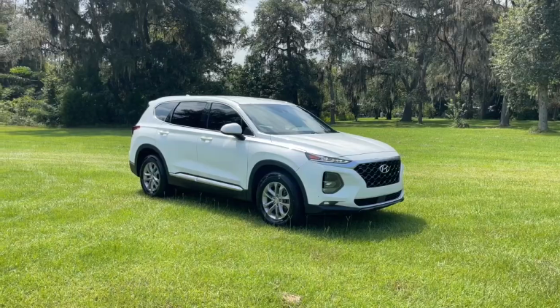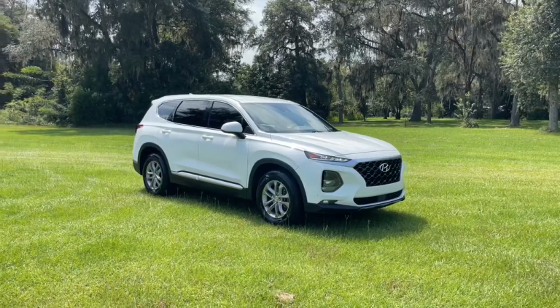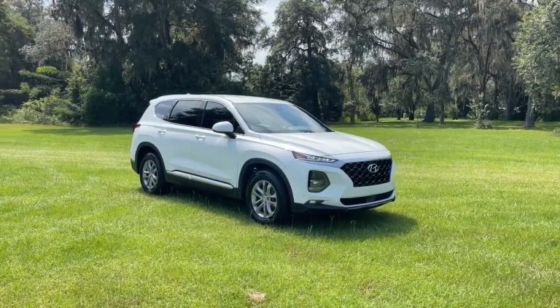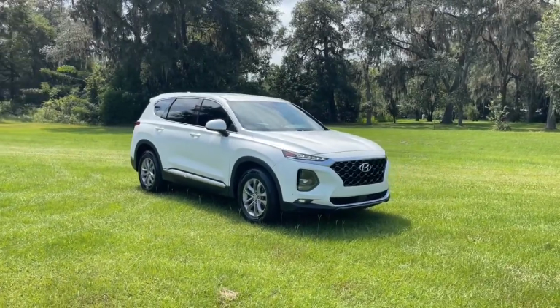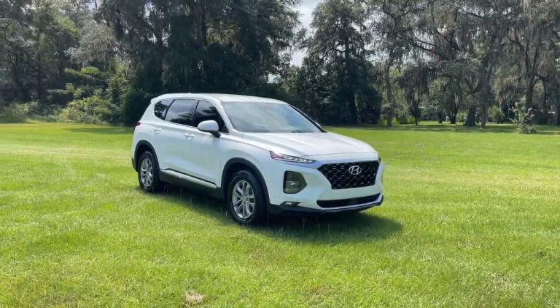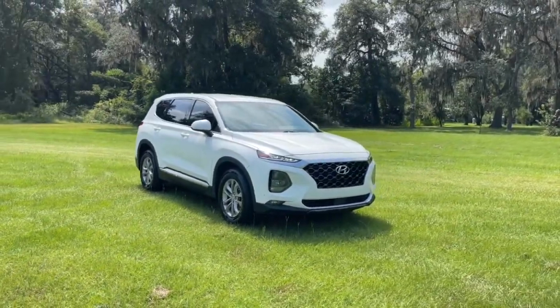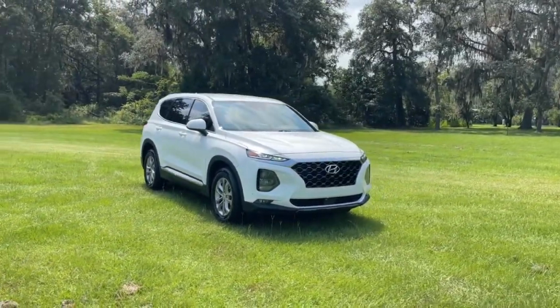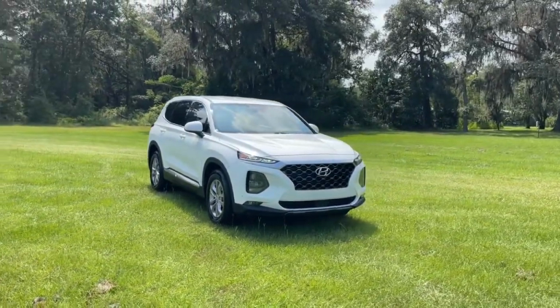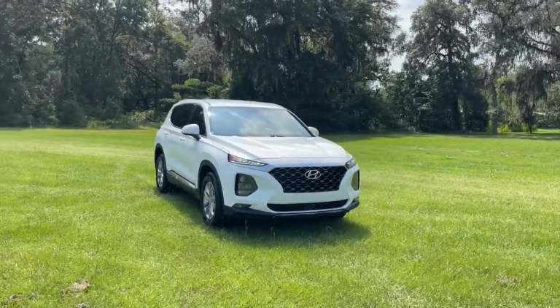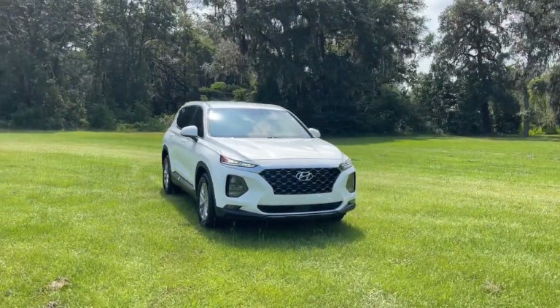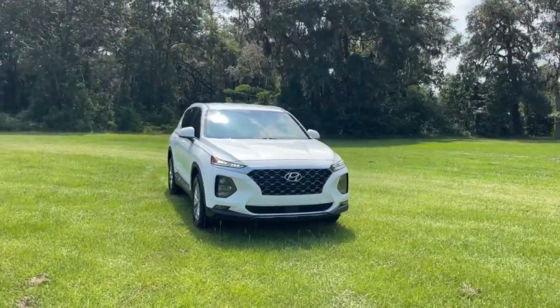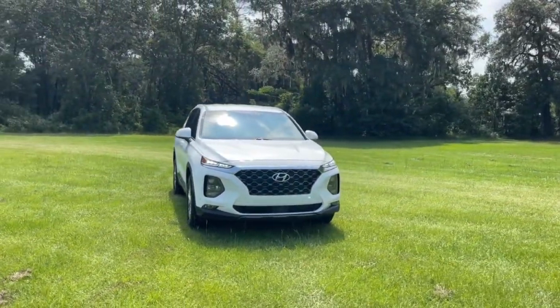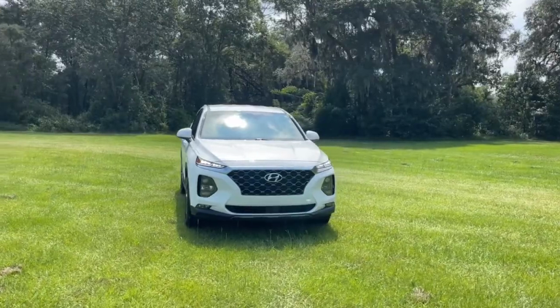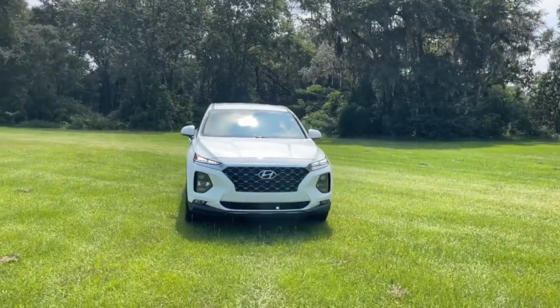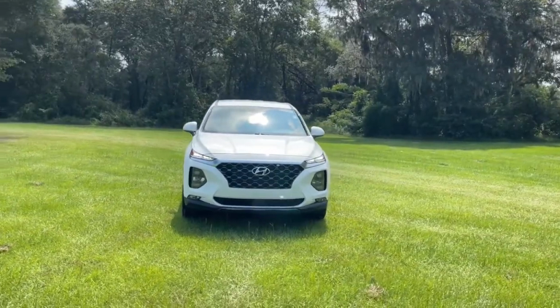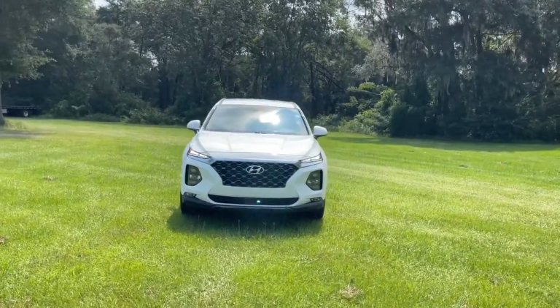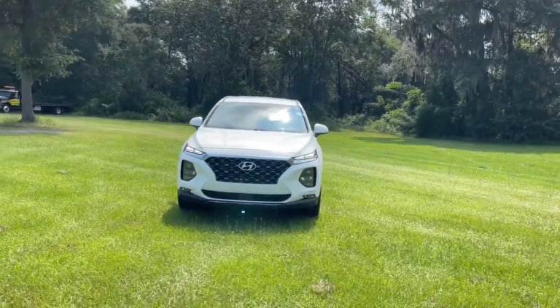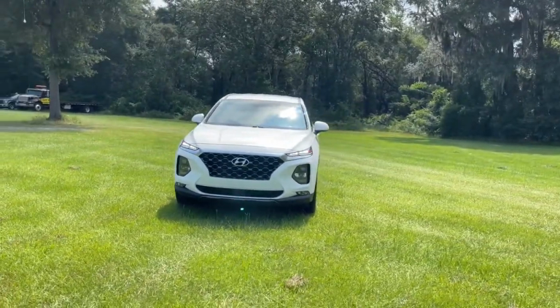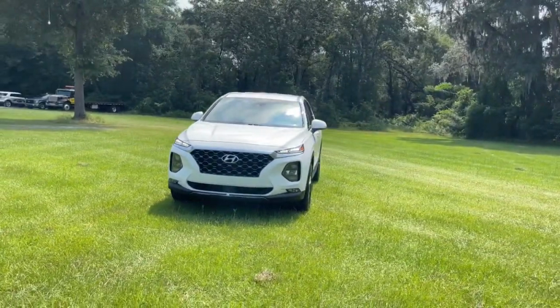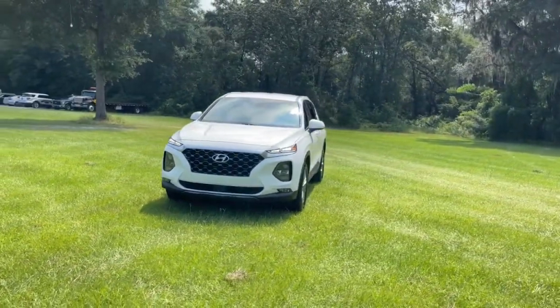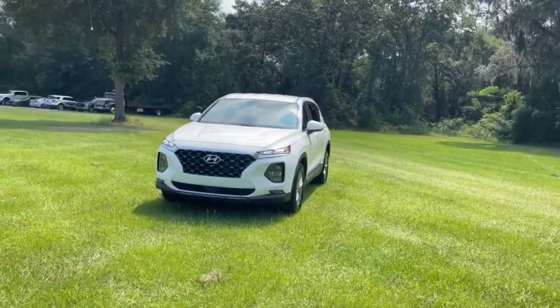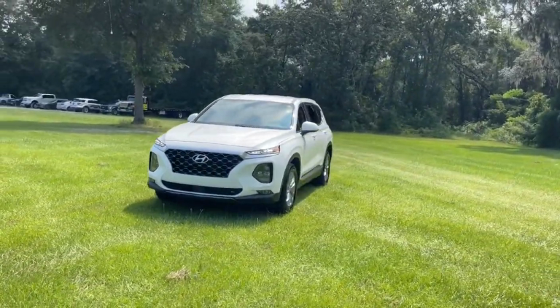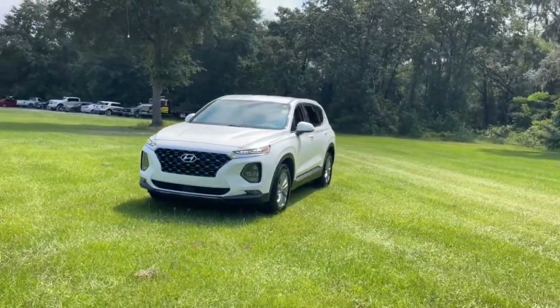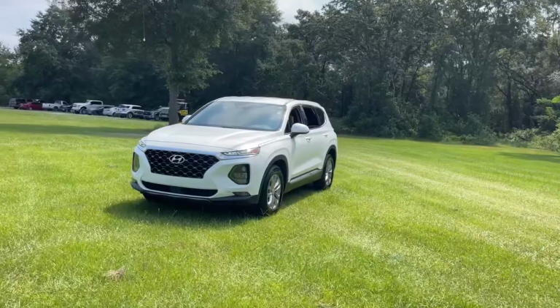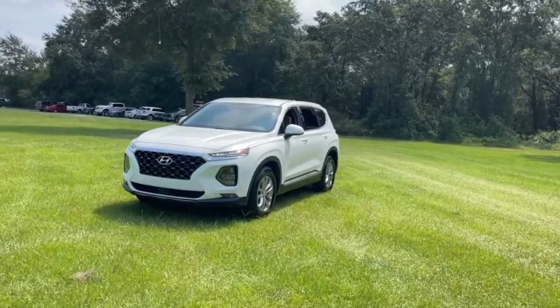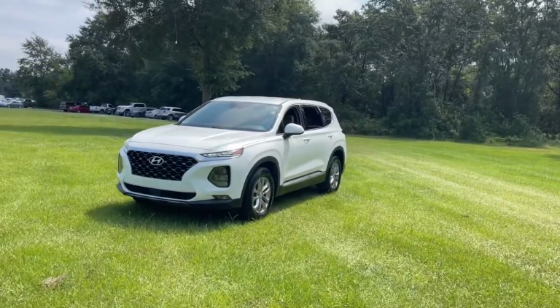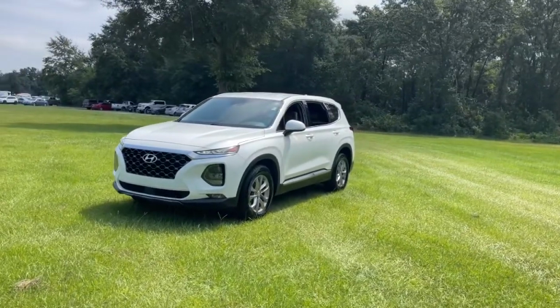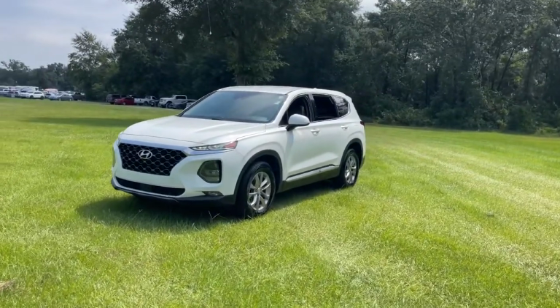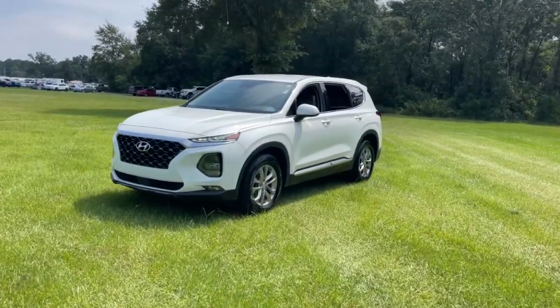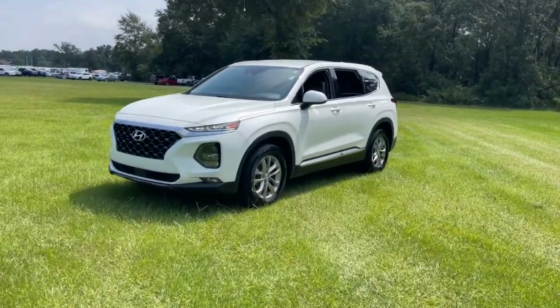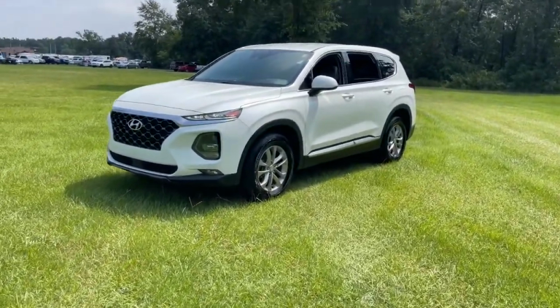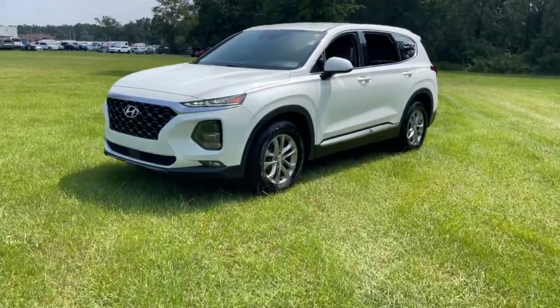Enjoy the view of this 2019 Hyundai Santa Fe. With less than 50,000 miles on the odometer, this vehicle stands out from the rest. Relax and enjoy the road trip in this convenient, well-equipped Santa Fe.